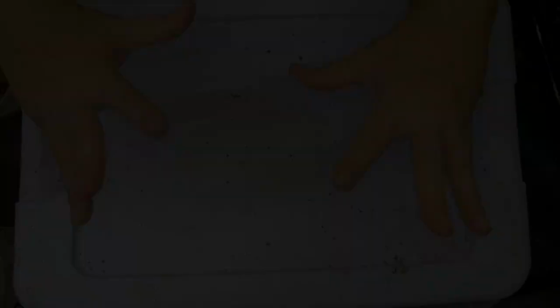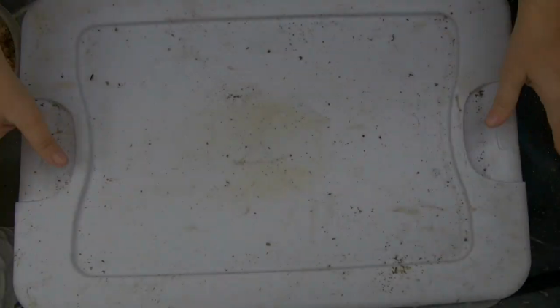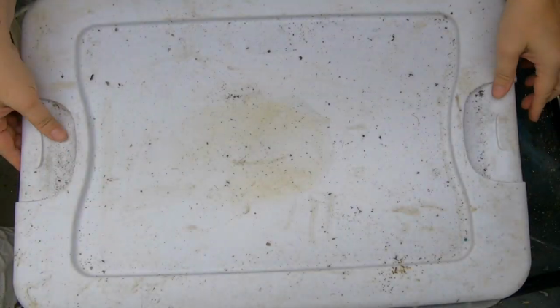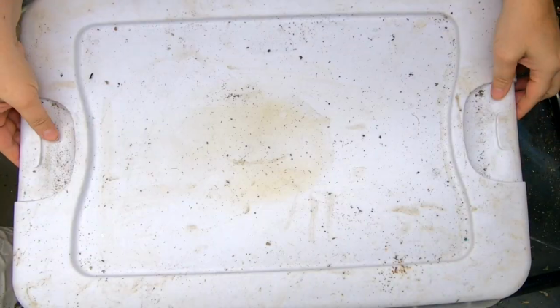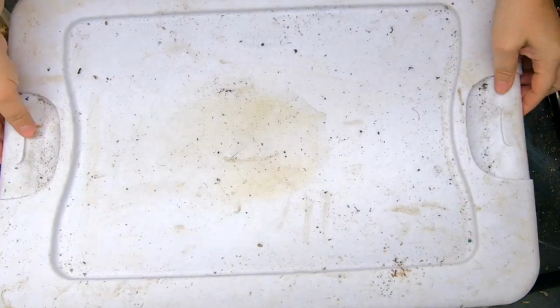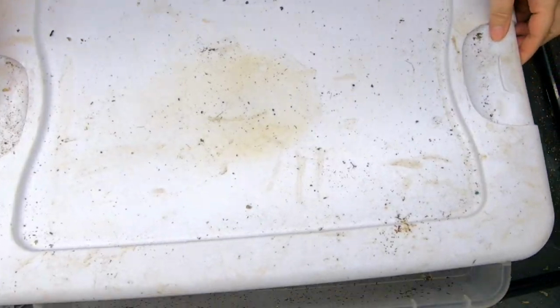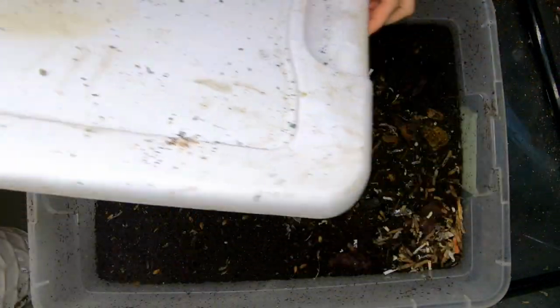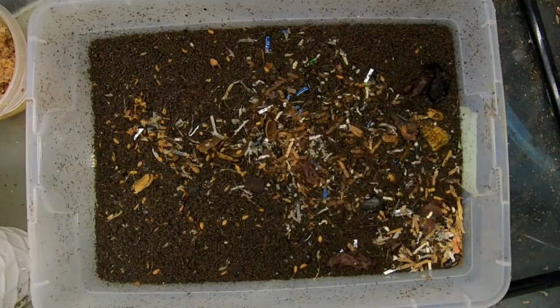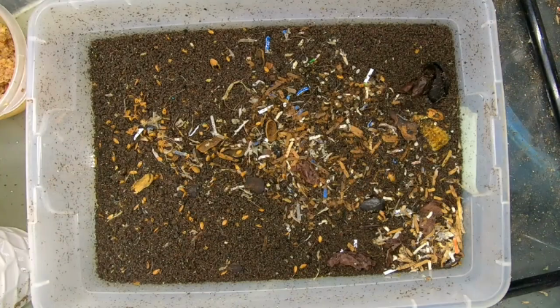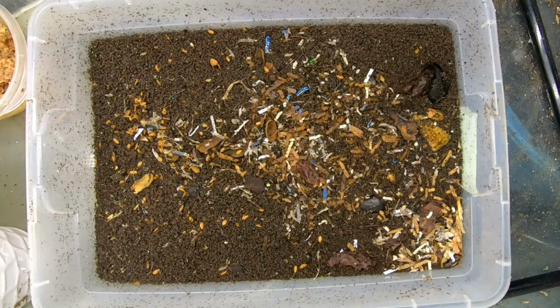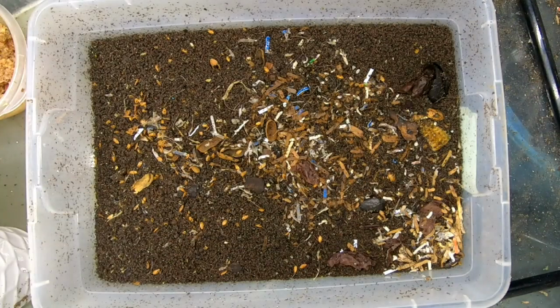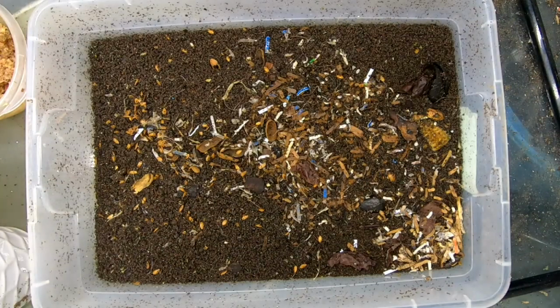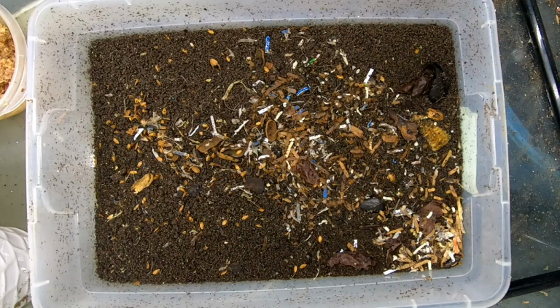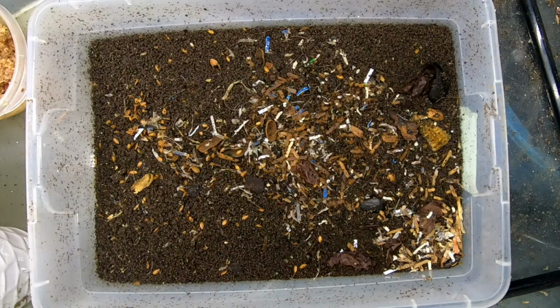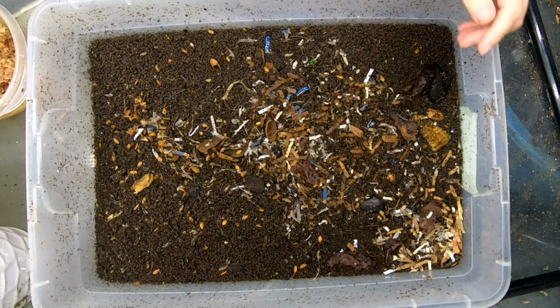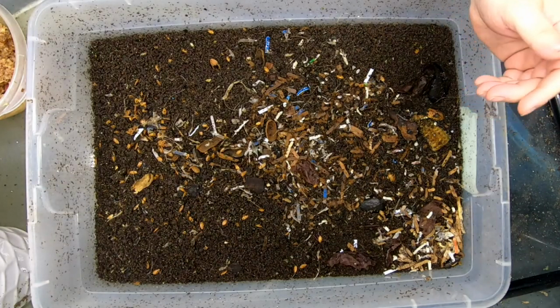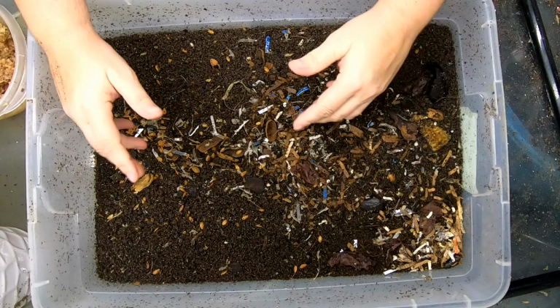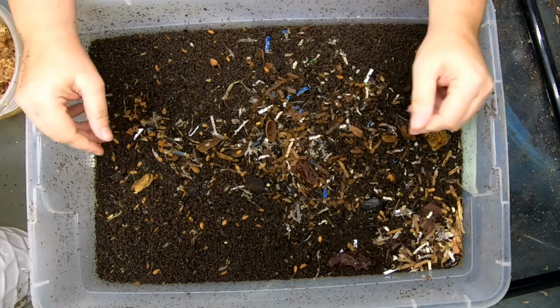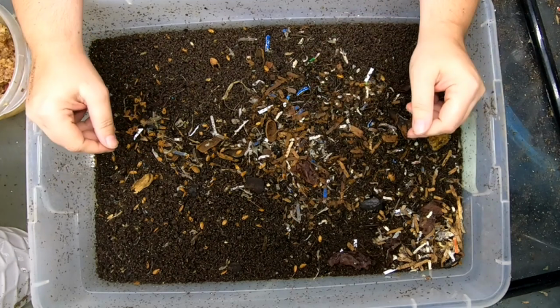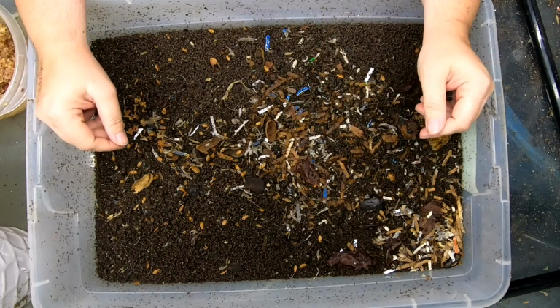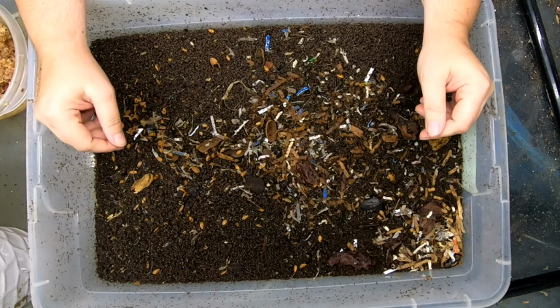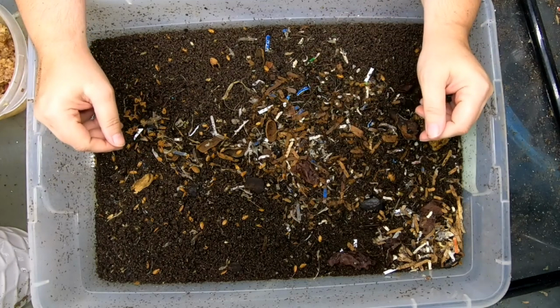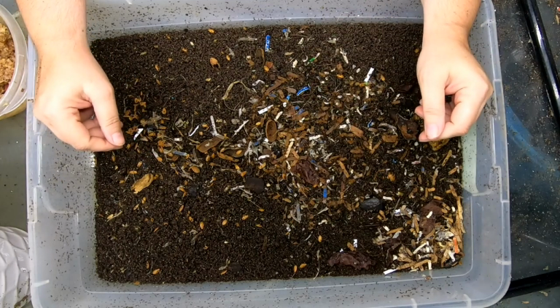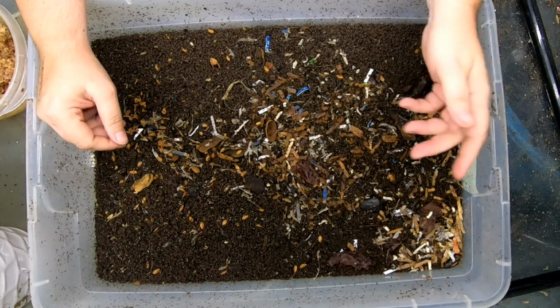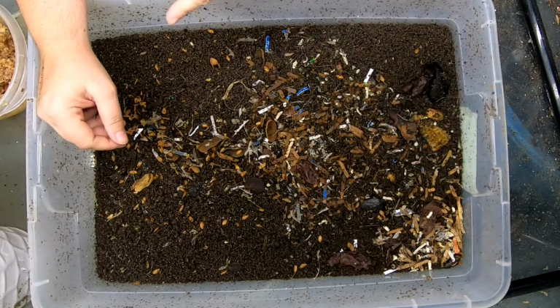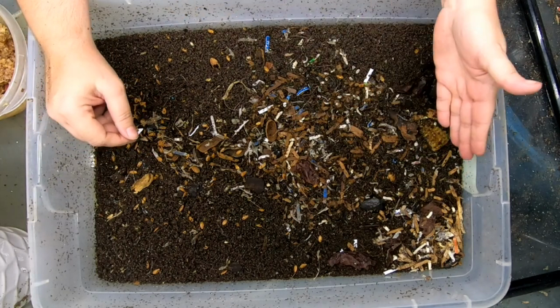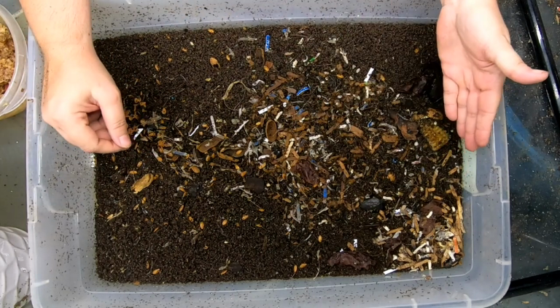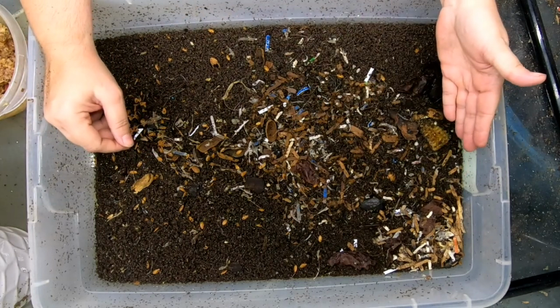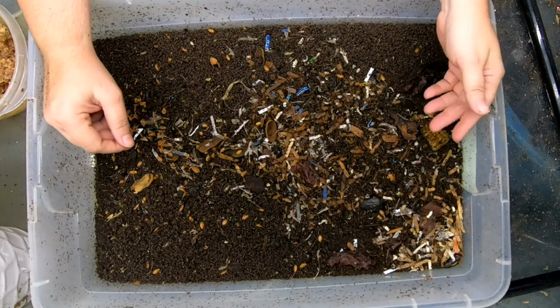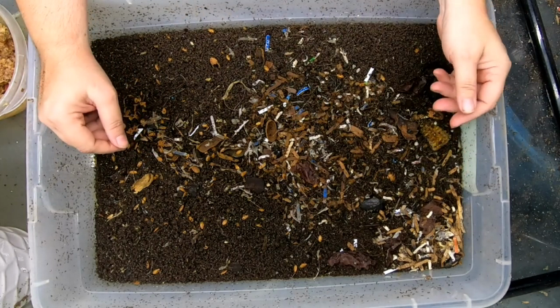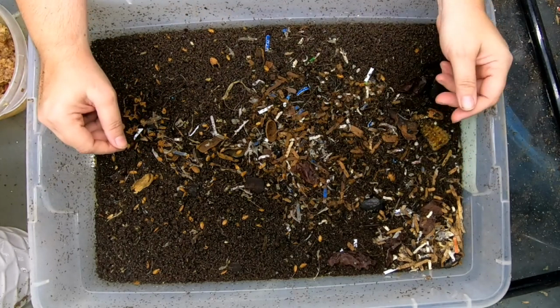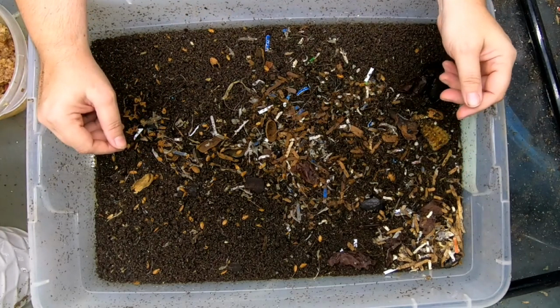Hey guys, it's Anne. Welcome to the channel. If you're new here, my channel is all about worm composting experiments with different kinds of worms and different kinds of bins.